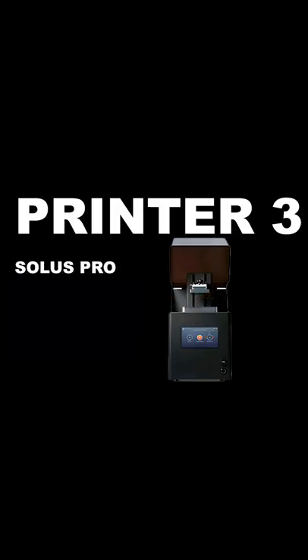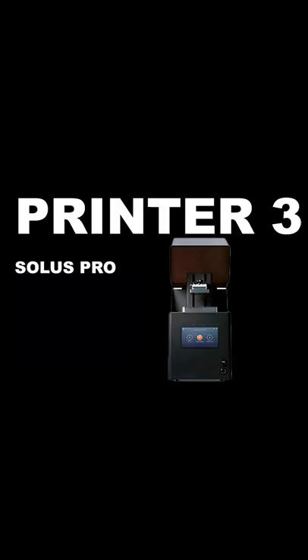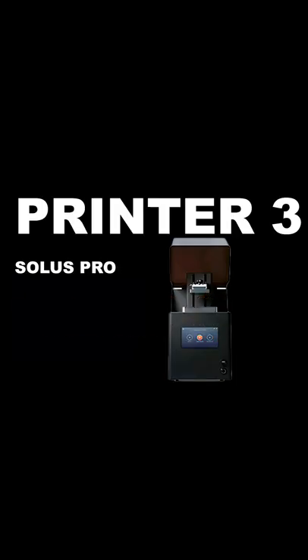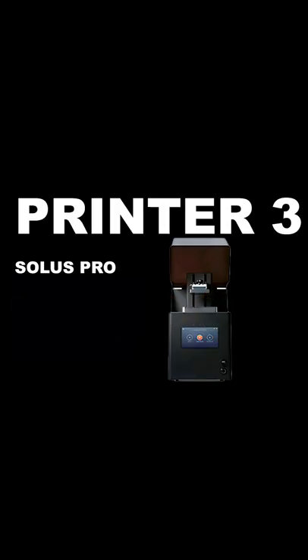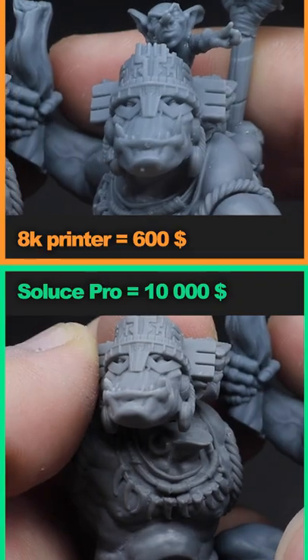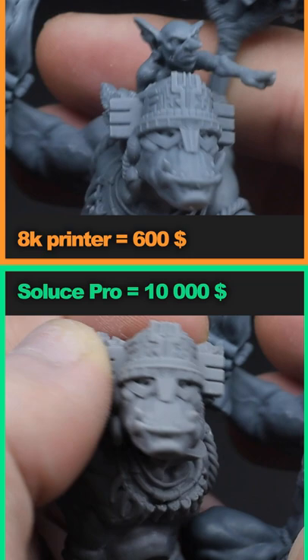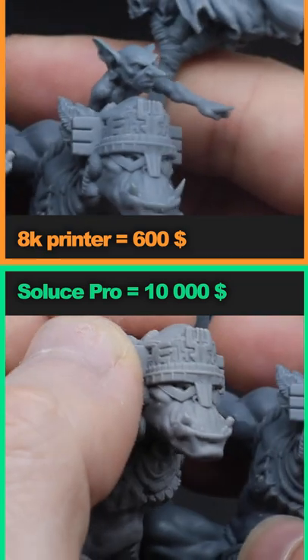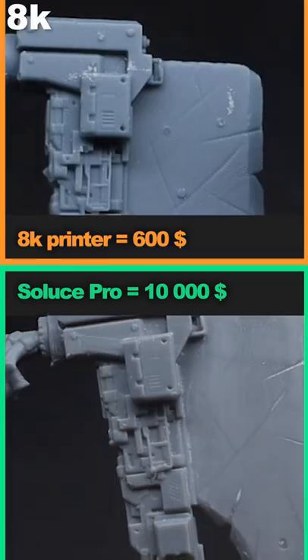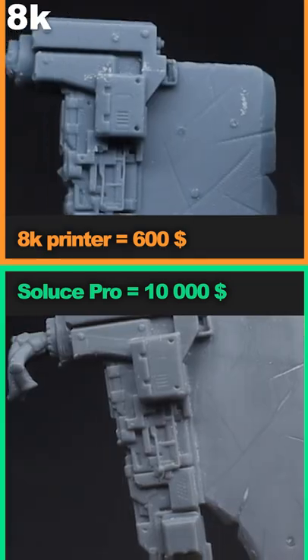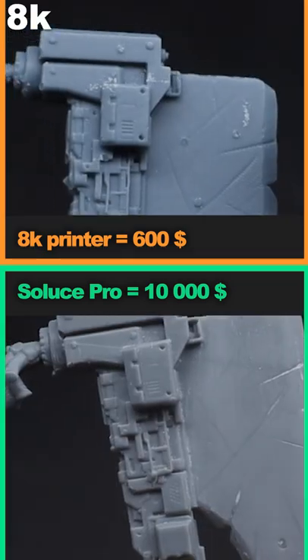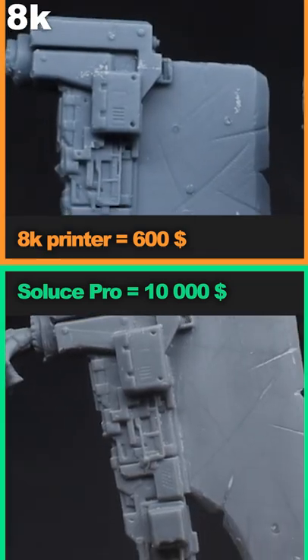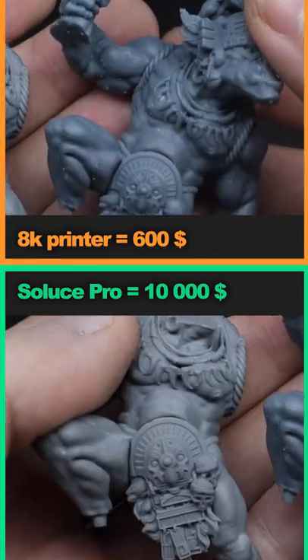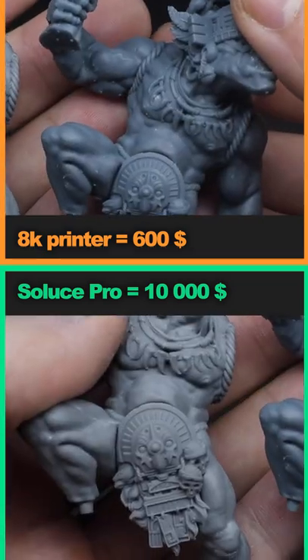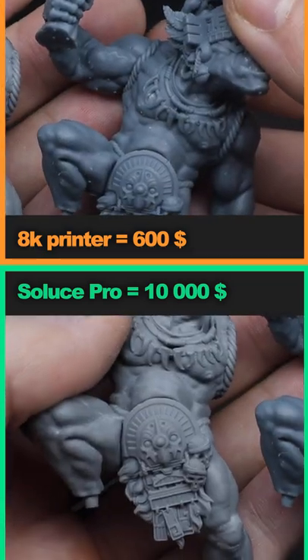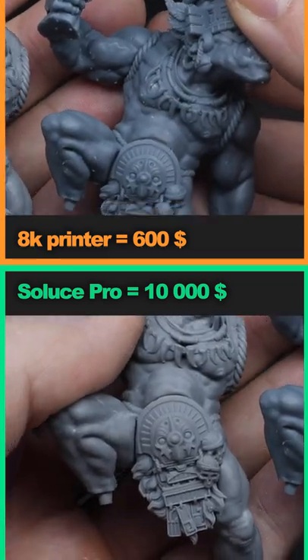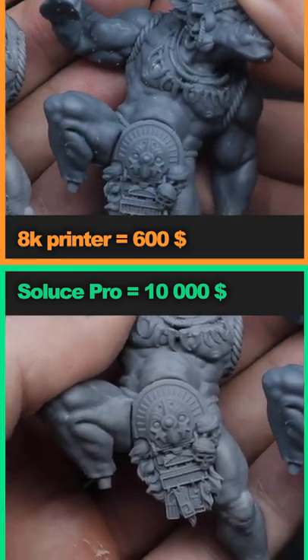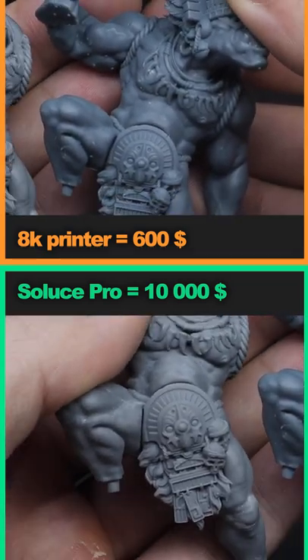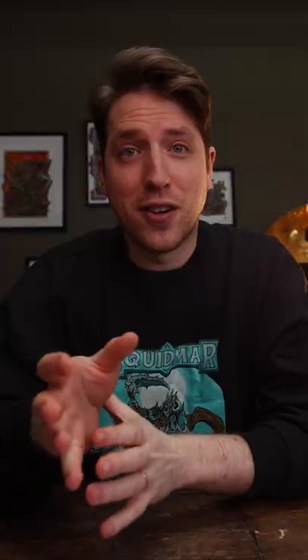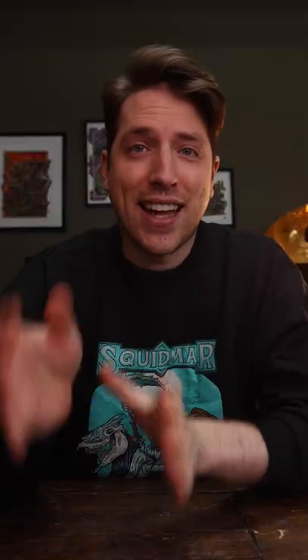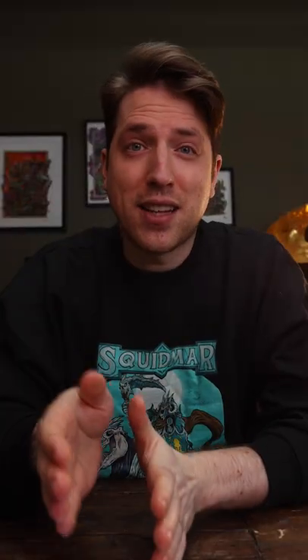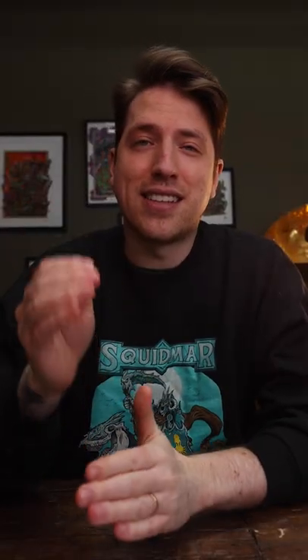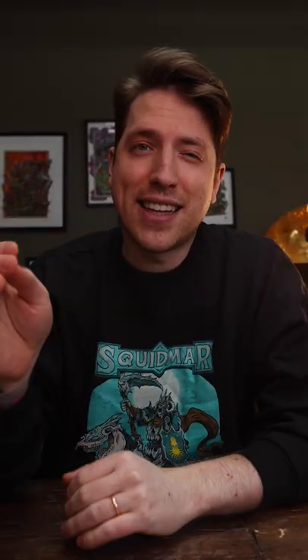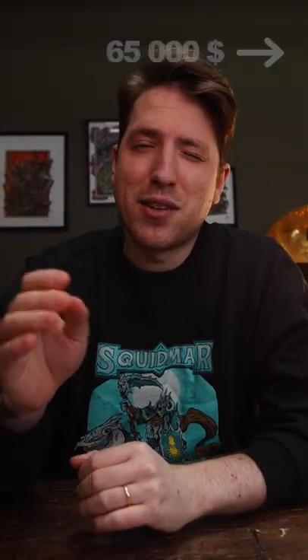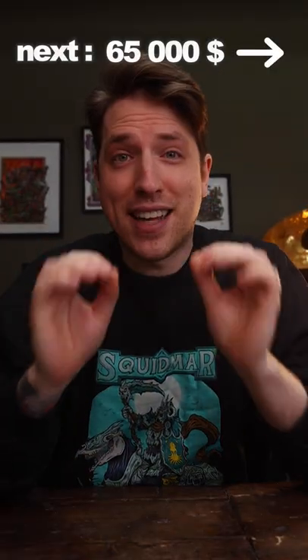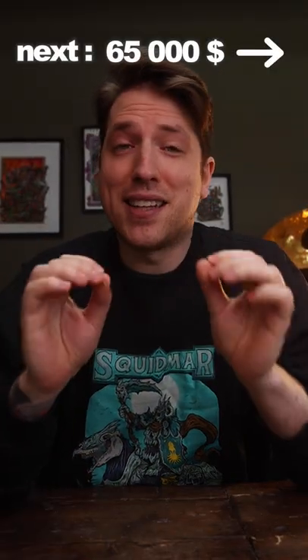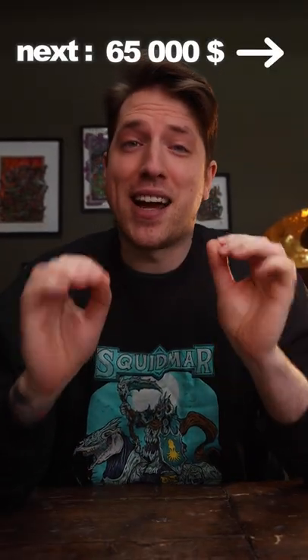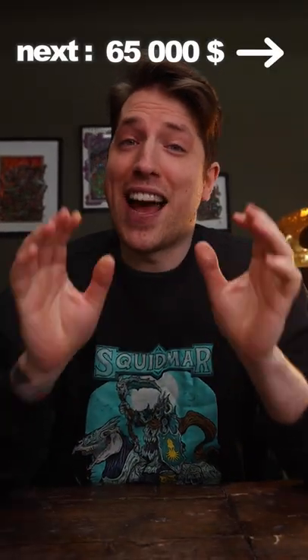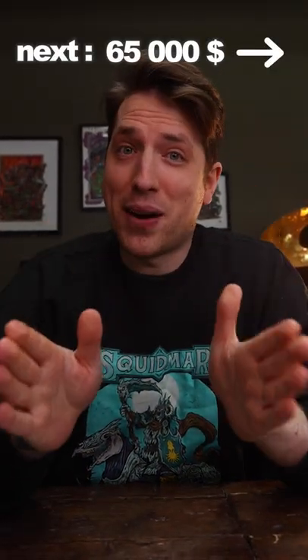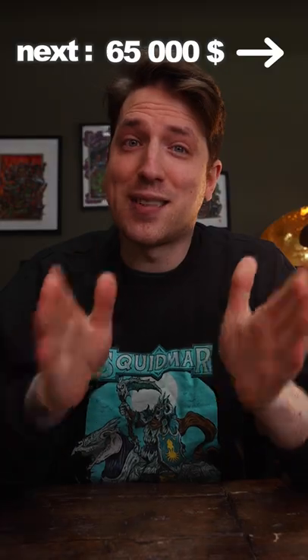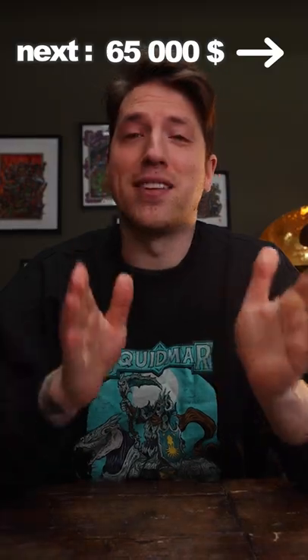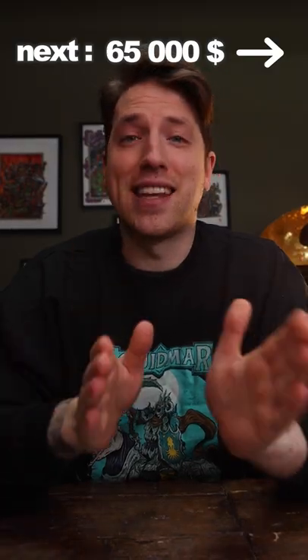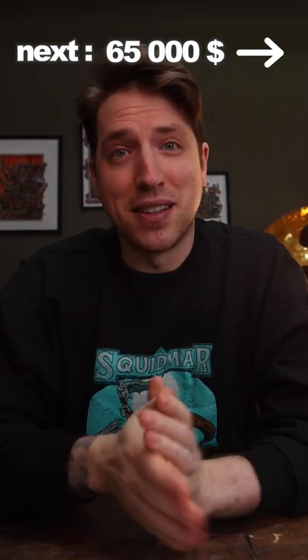The $10,000 Solus Pro Masterprint 3D printer had some parts be sharper and some parts being softer. In the end, I would say the quality is slightly better, but not 20 times higher as the price is compared to the 8K printer.